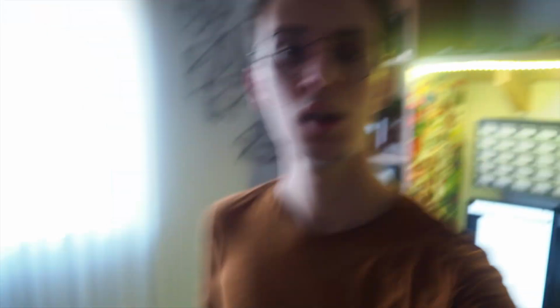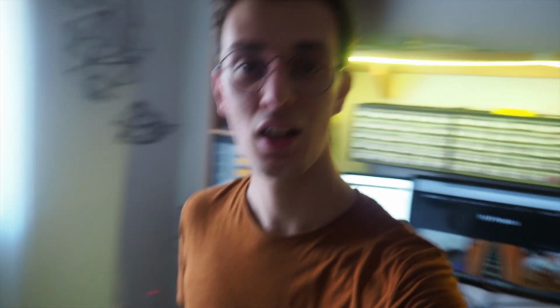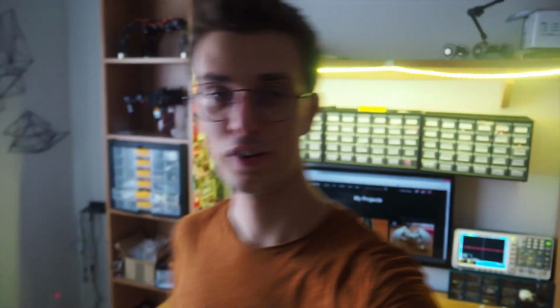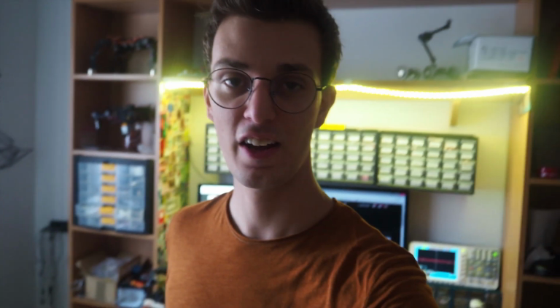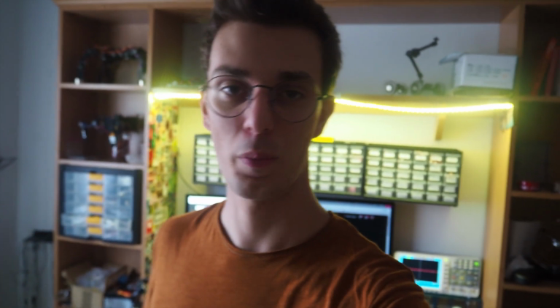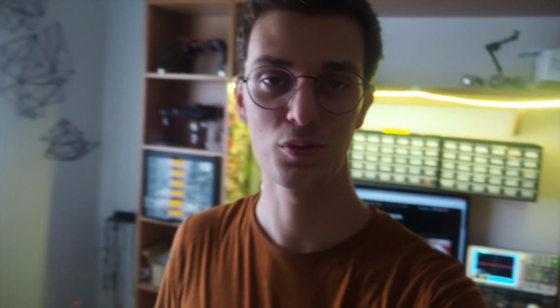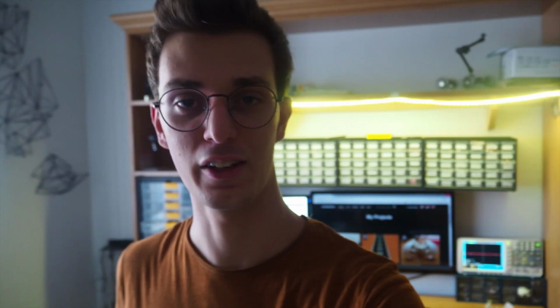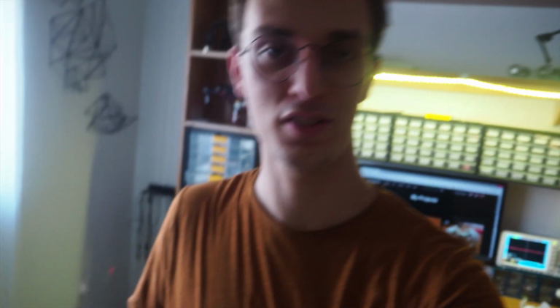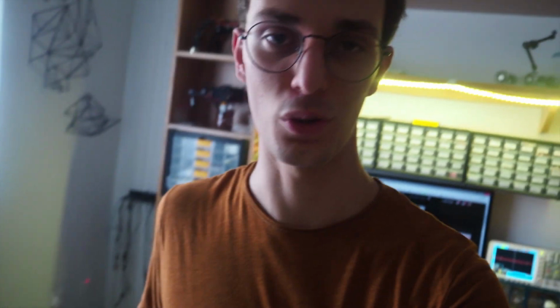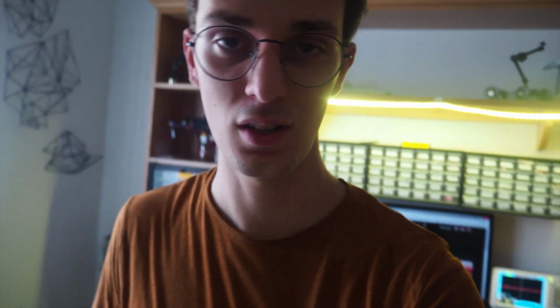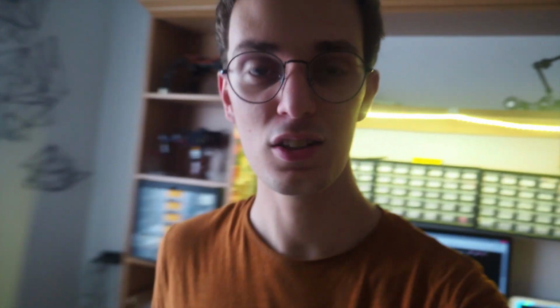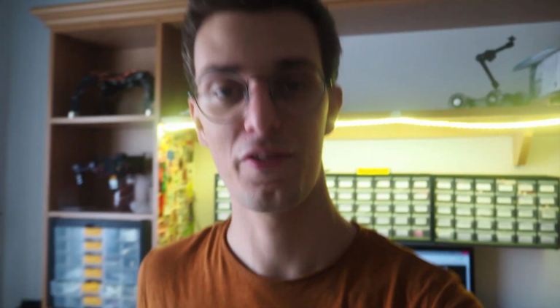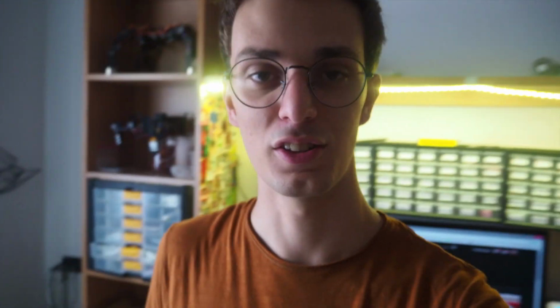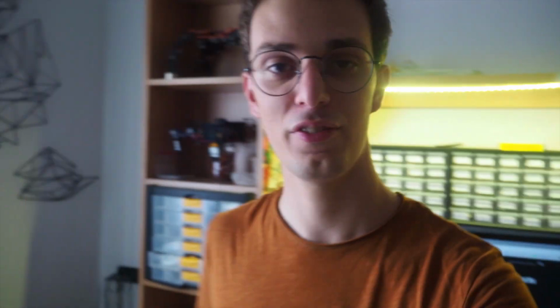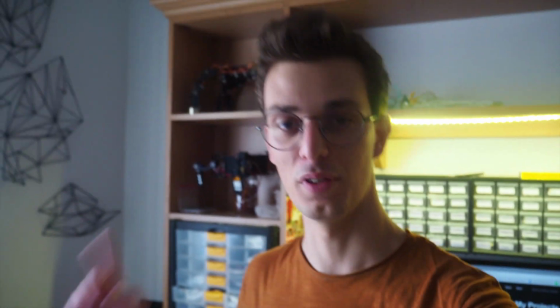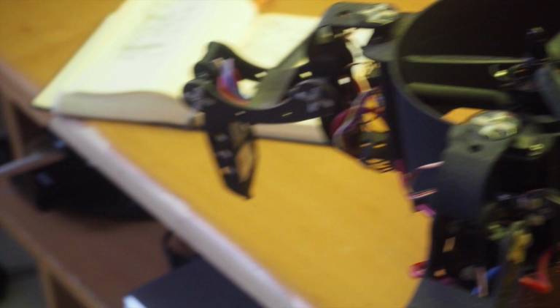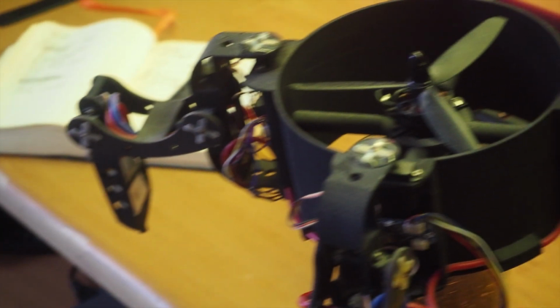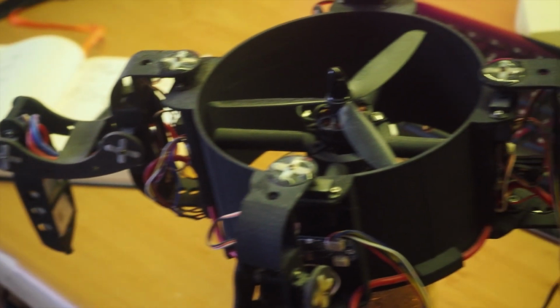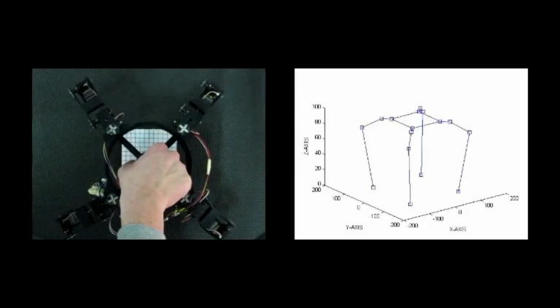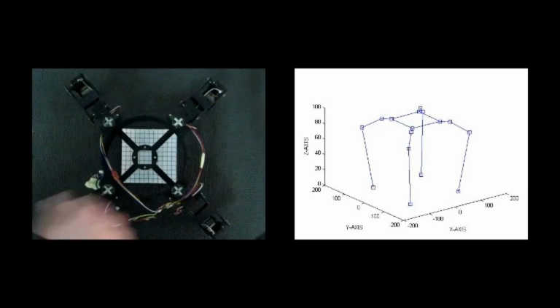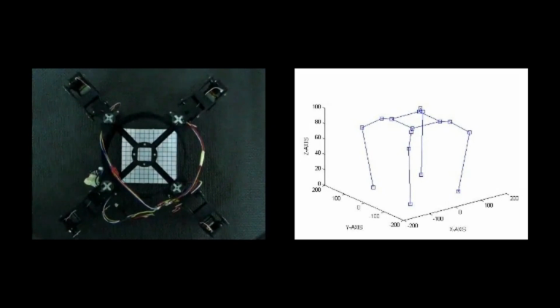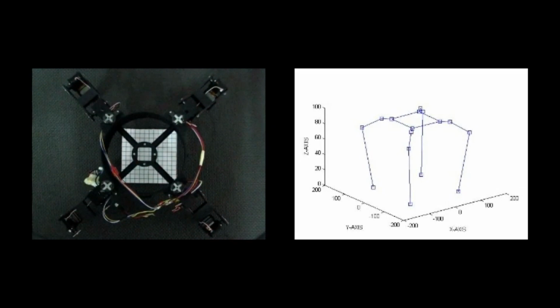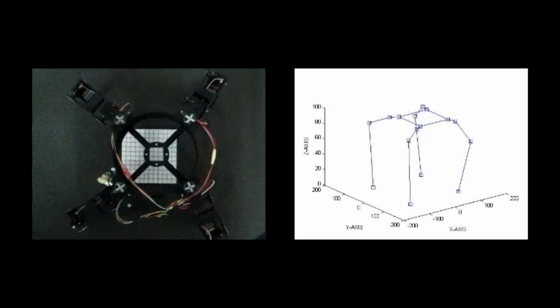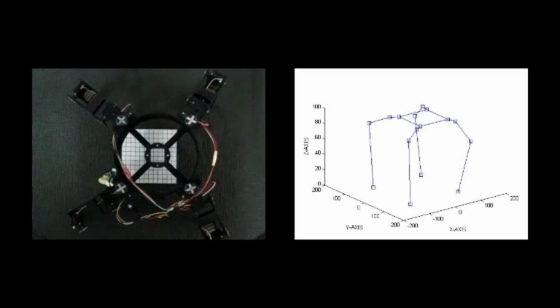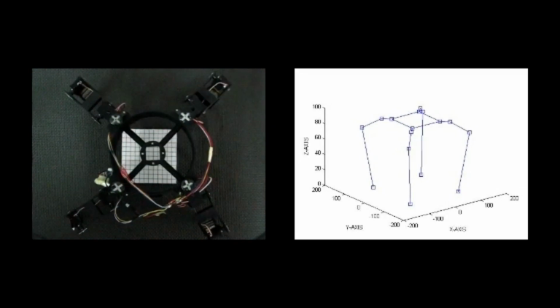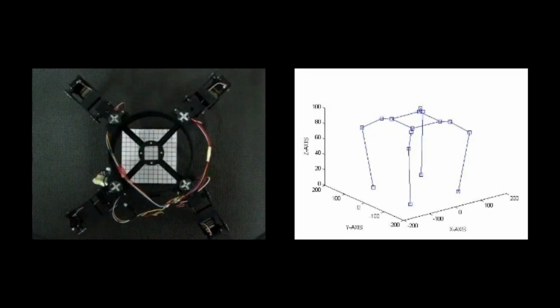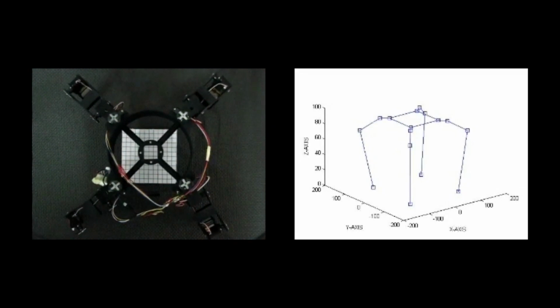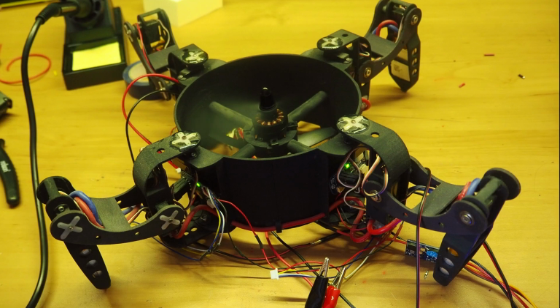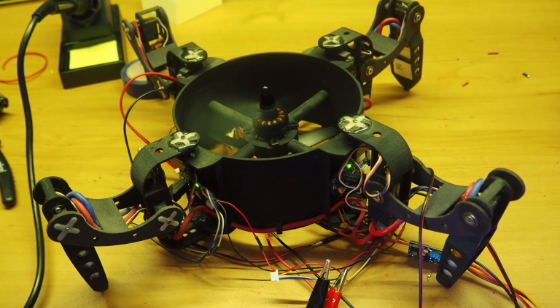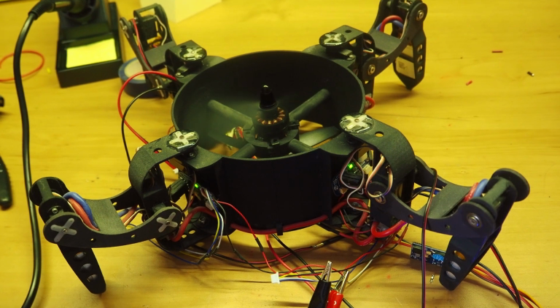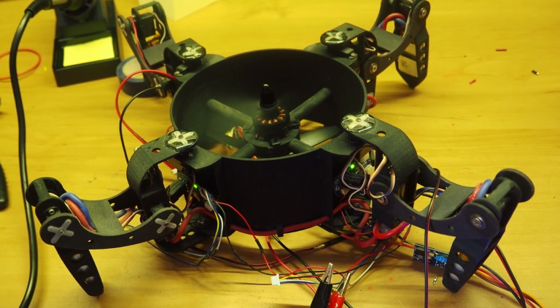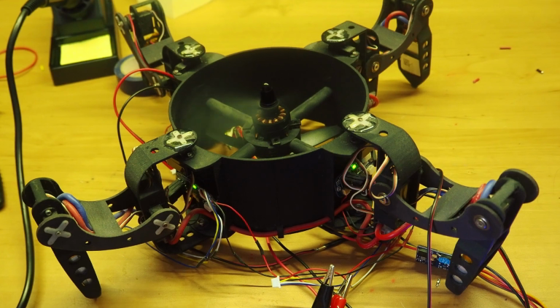The last four years I have become obsessed with designing coaxial drones. This all started when I first built FlyBot, which is a four-legged coaxial drone. It was a very cool concept but in reality it was not very practical.